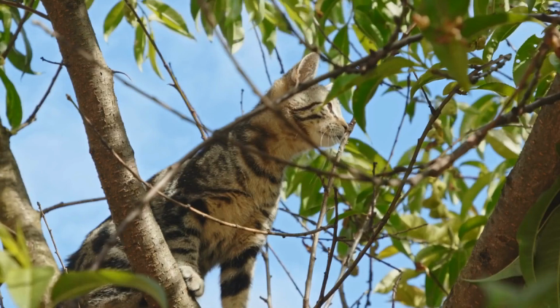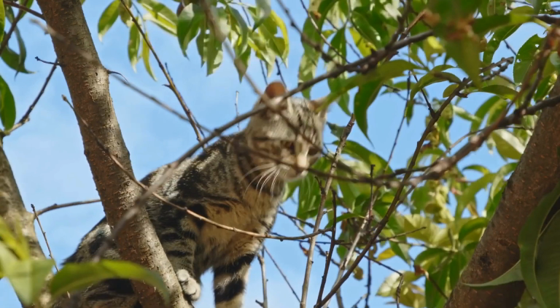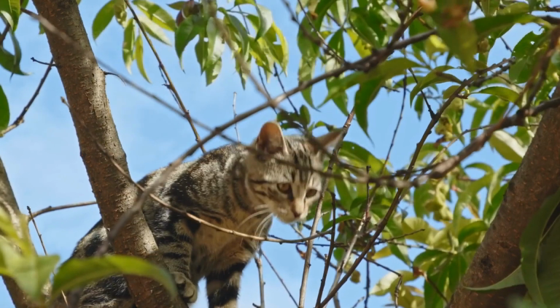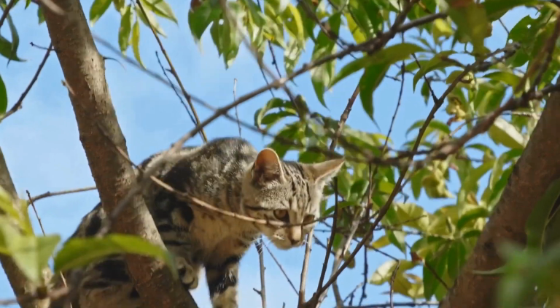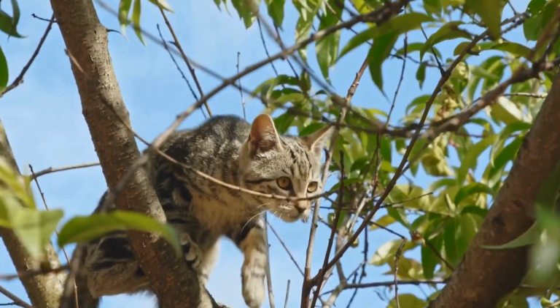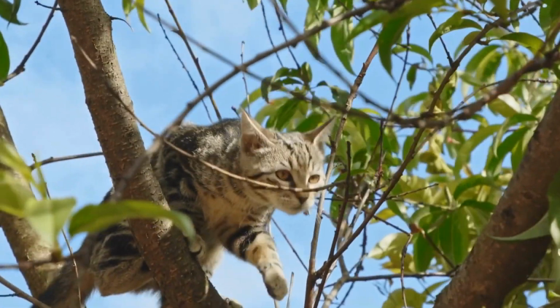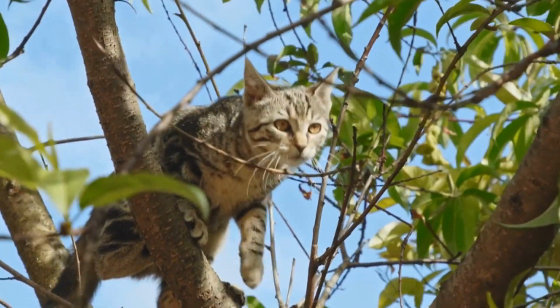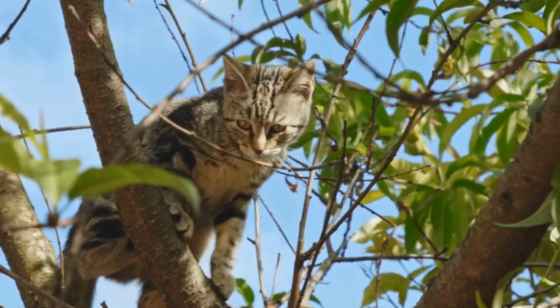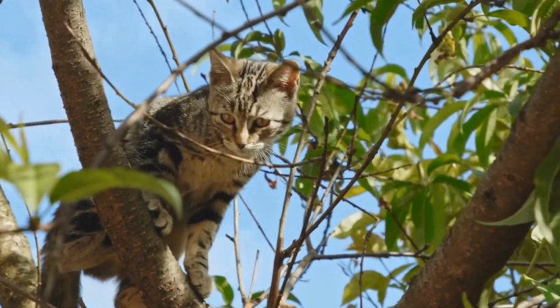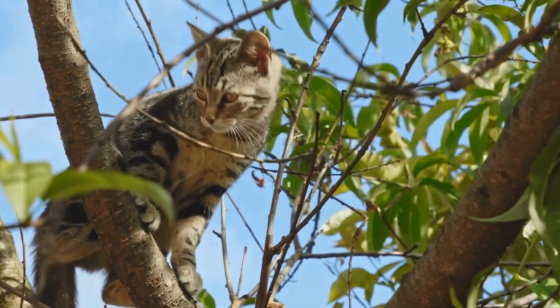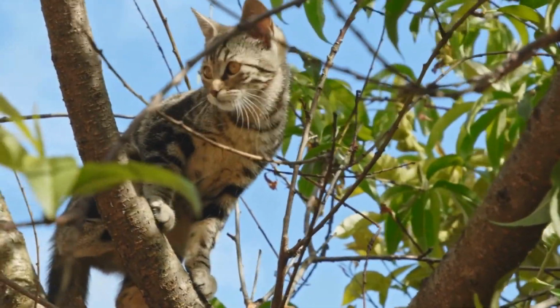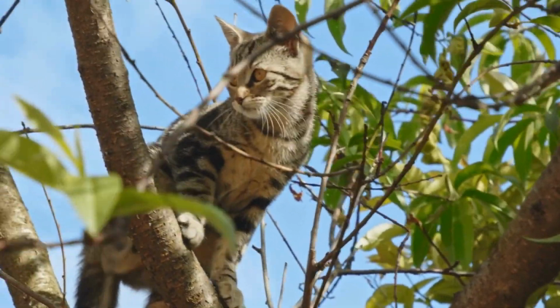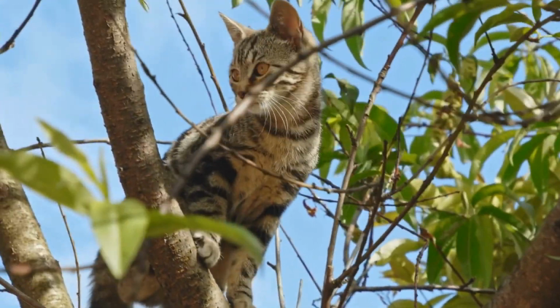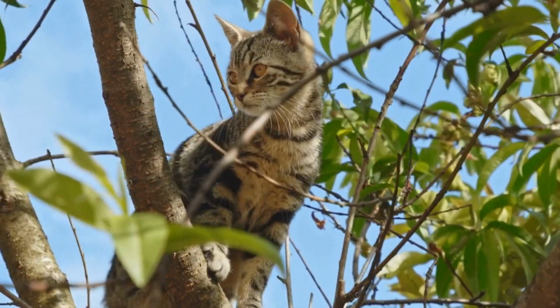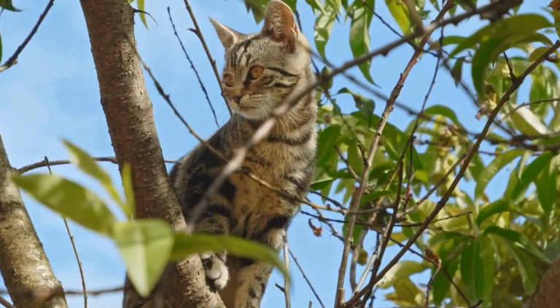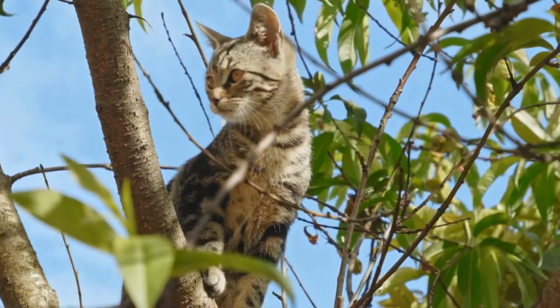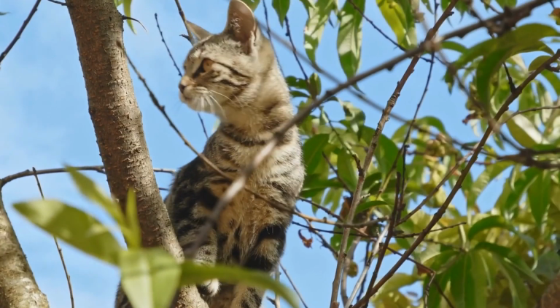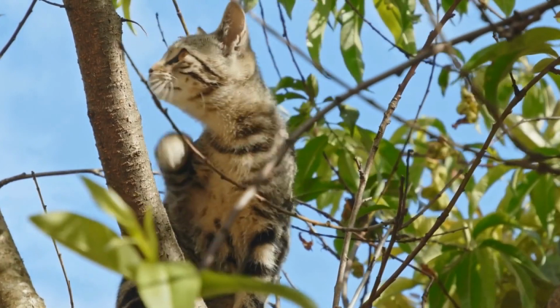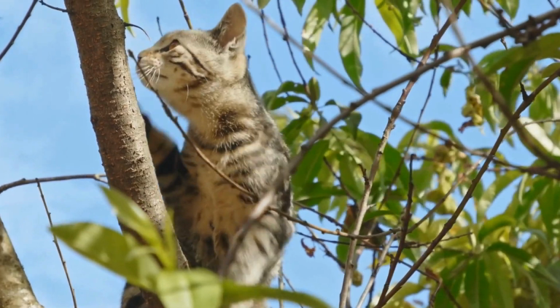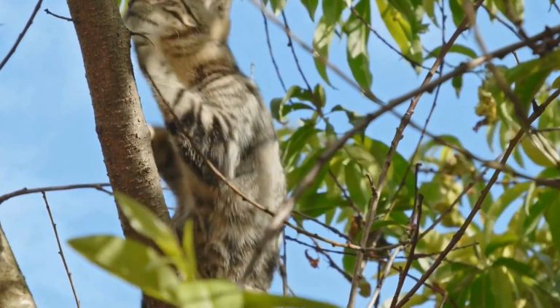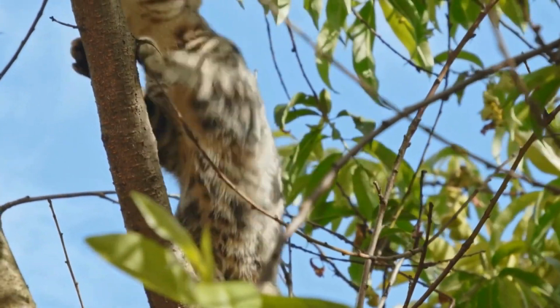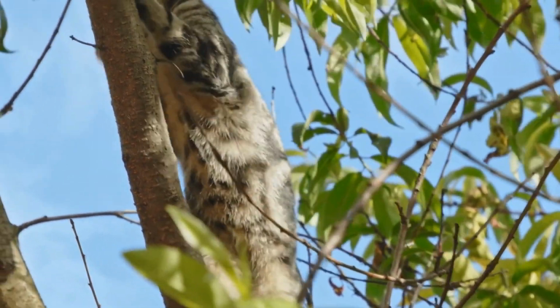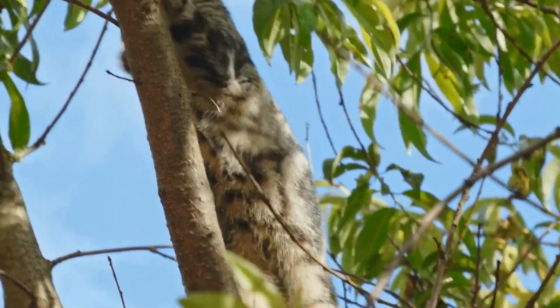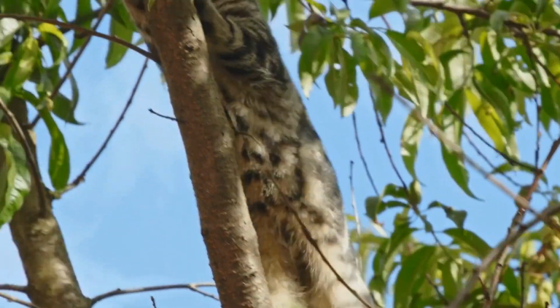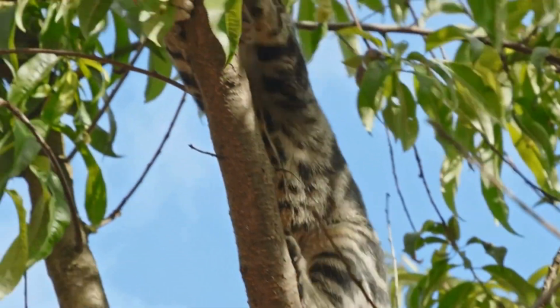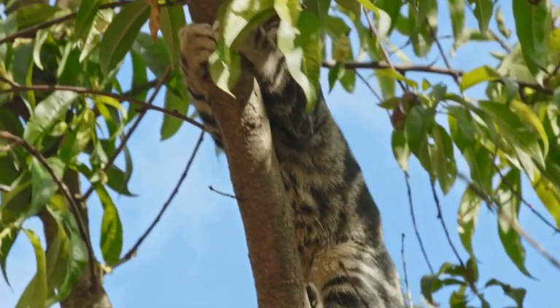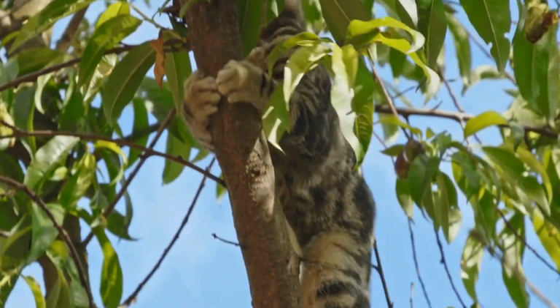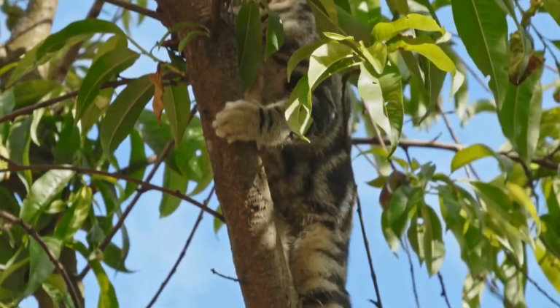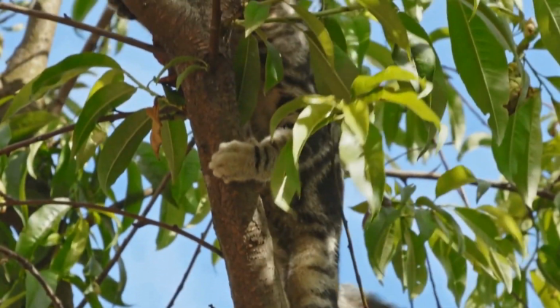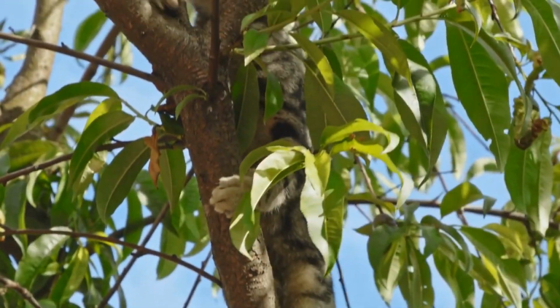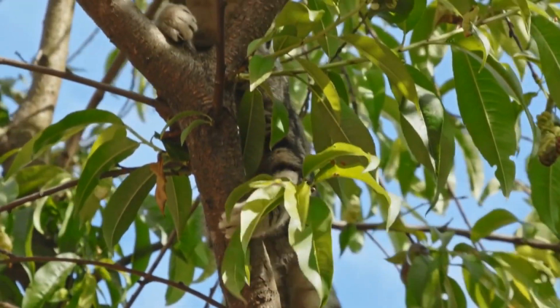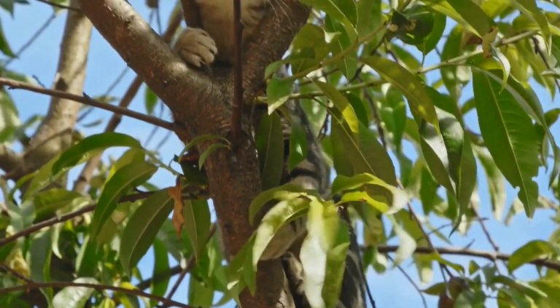When it comes to taking care of our pets, there are various aspects that we need to pay attention to overall: their nutrition, exercise, grooming, and even dental health.